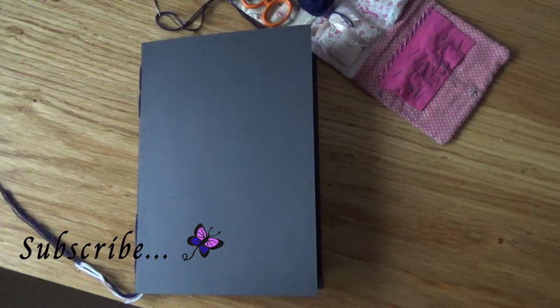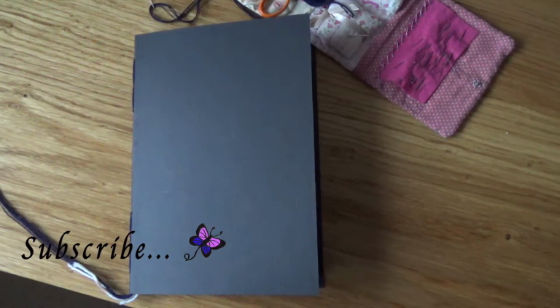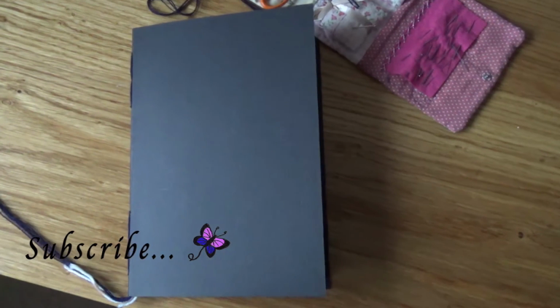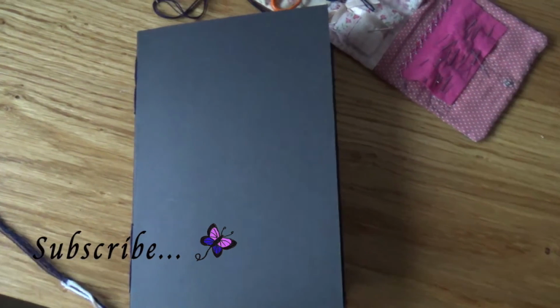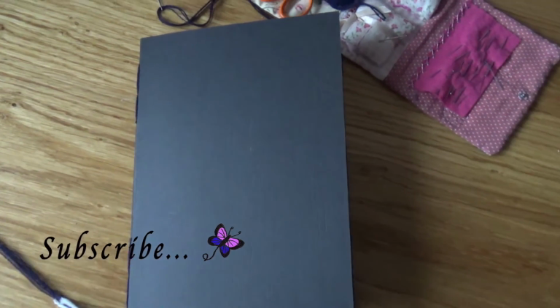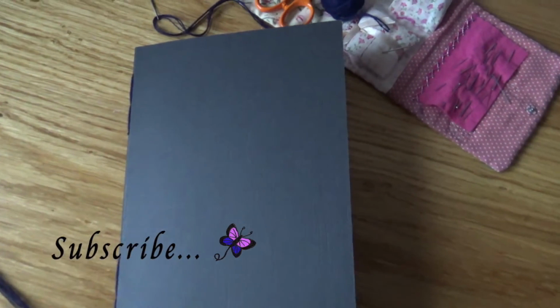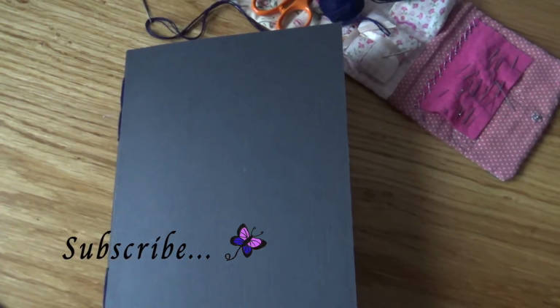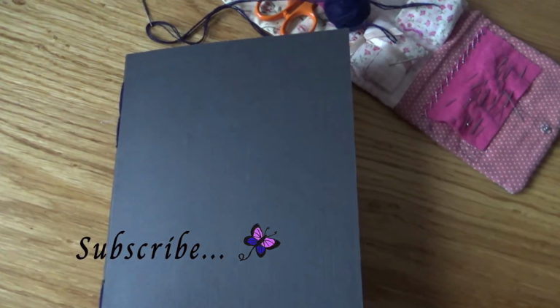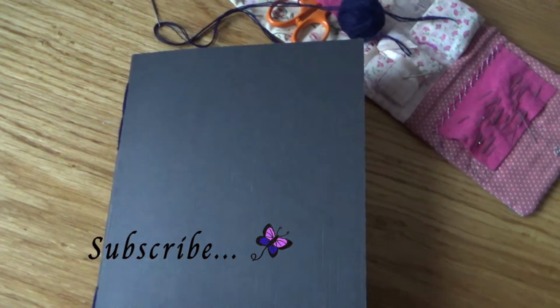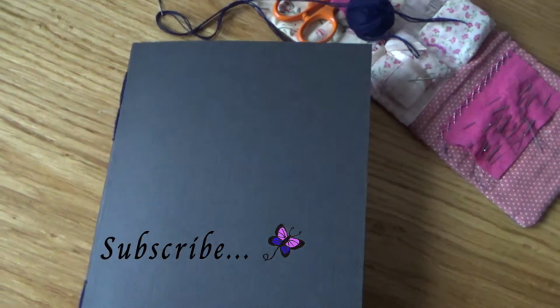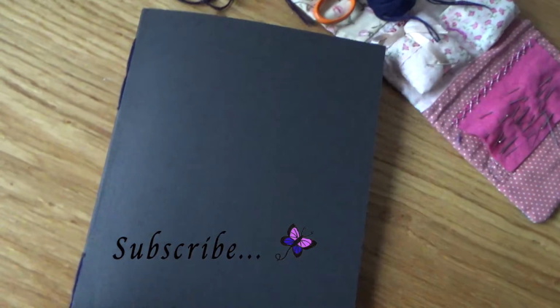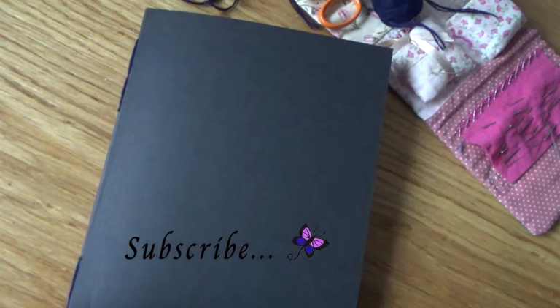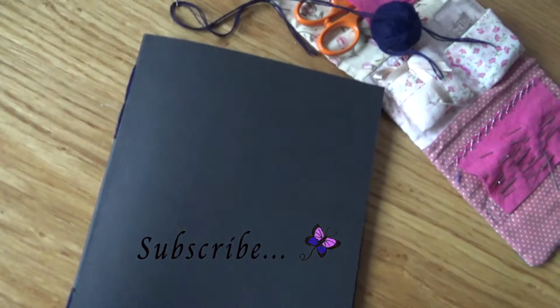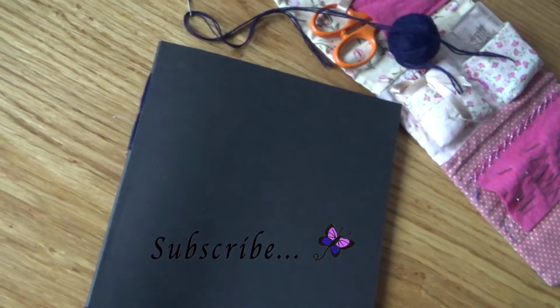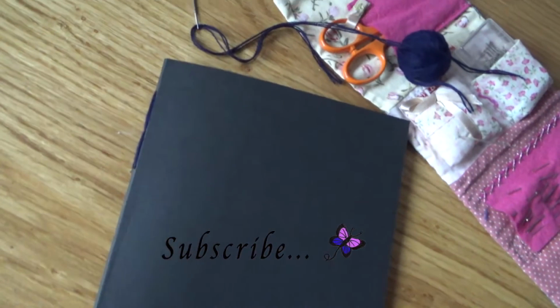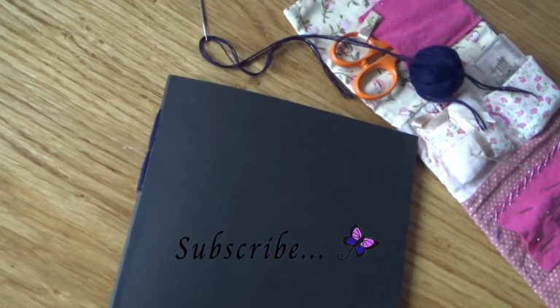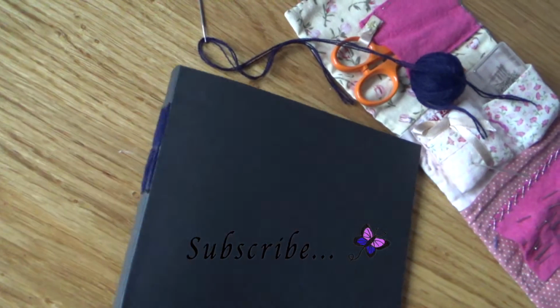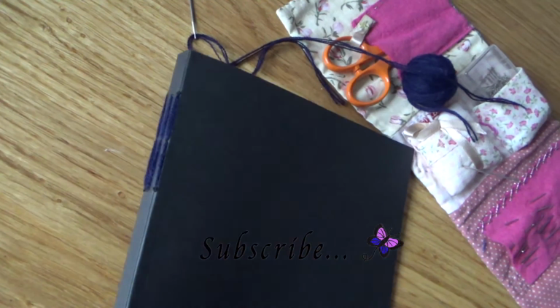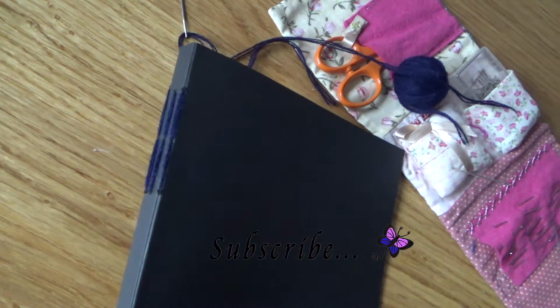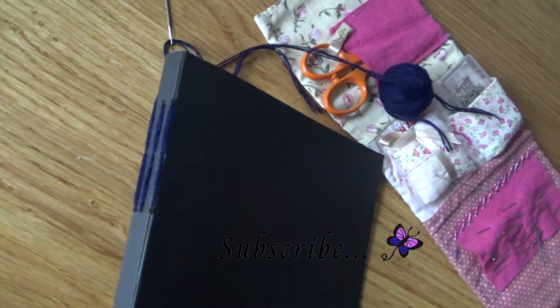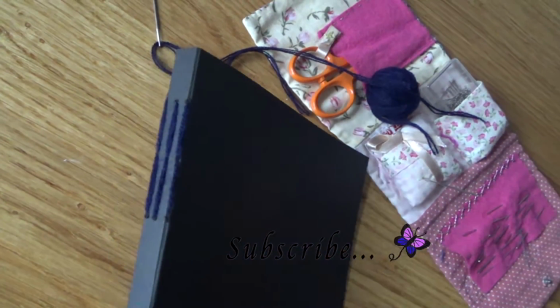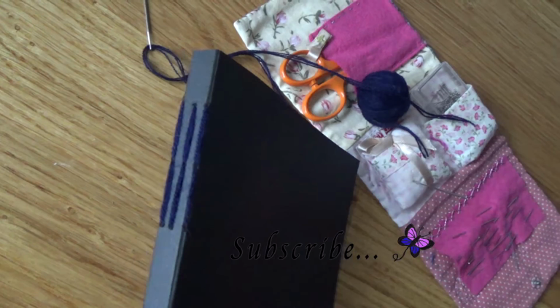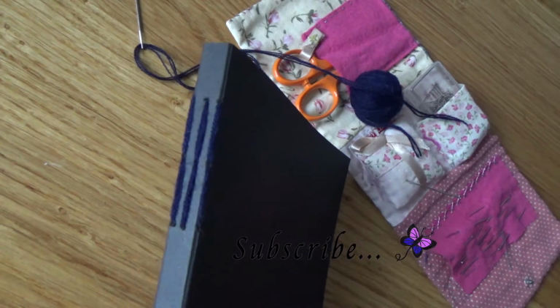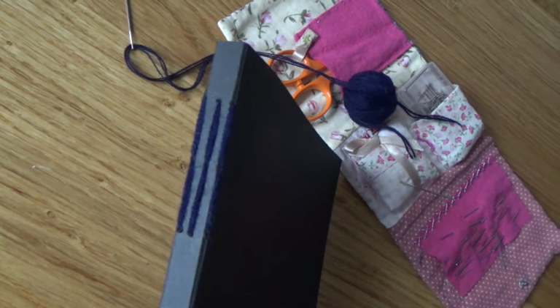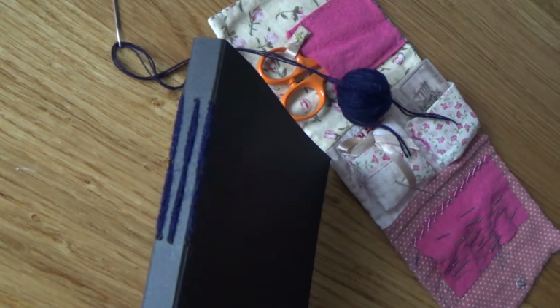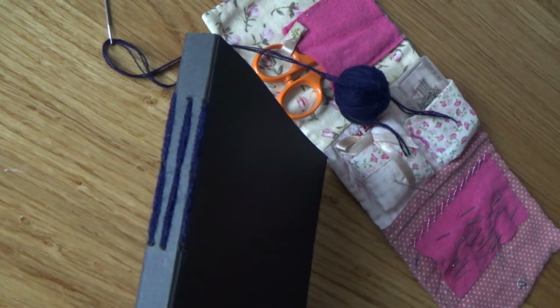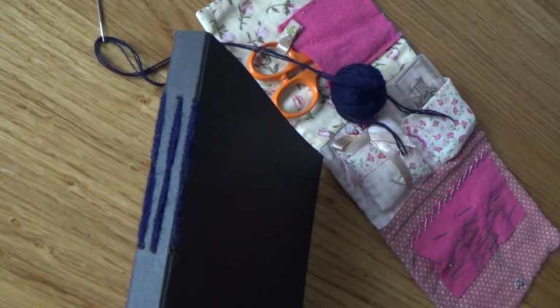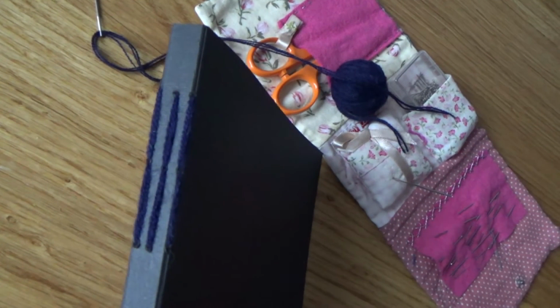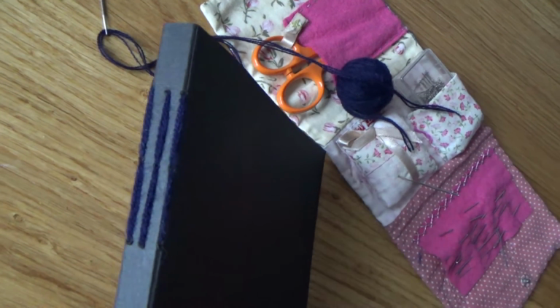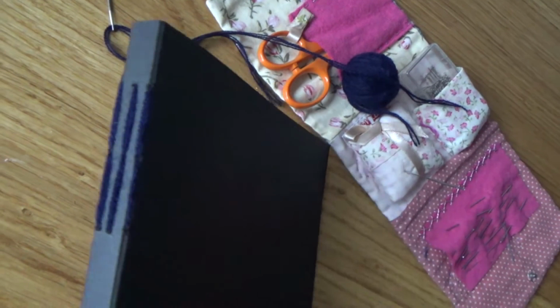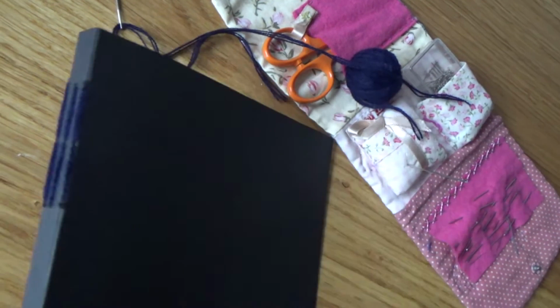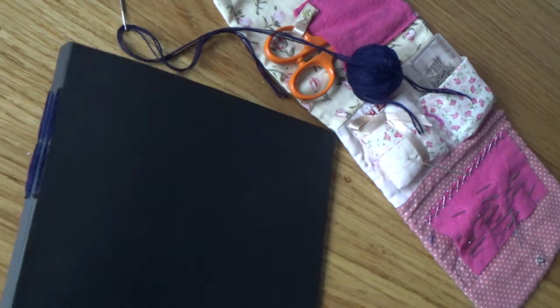Hello and welcome to this week's vlog. It's going to be super short but I just wanted to catch you up with the things that I've been making and creating this week.